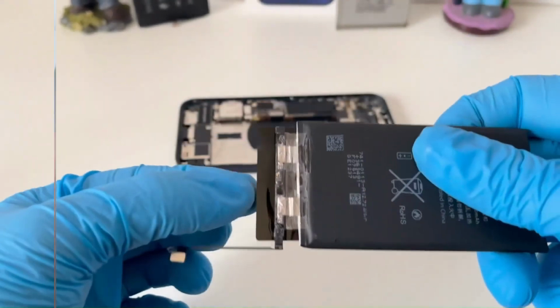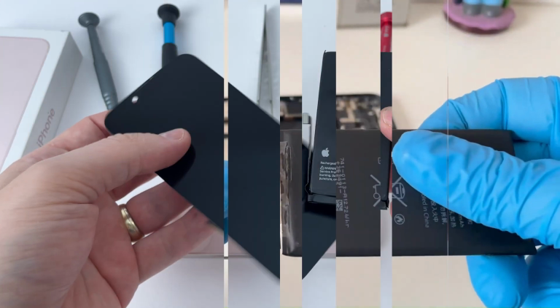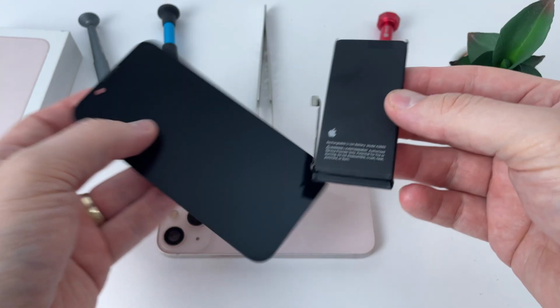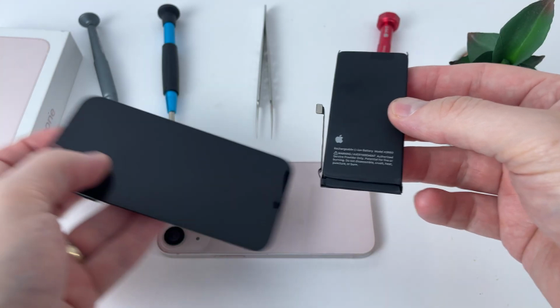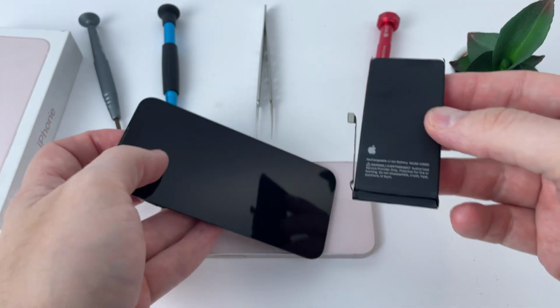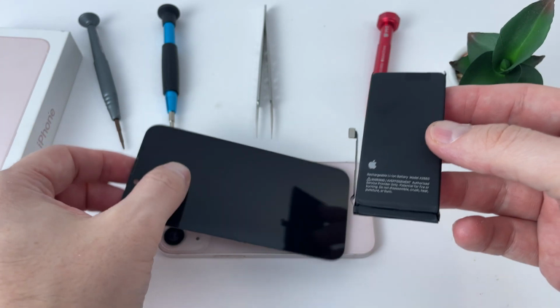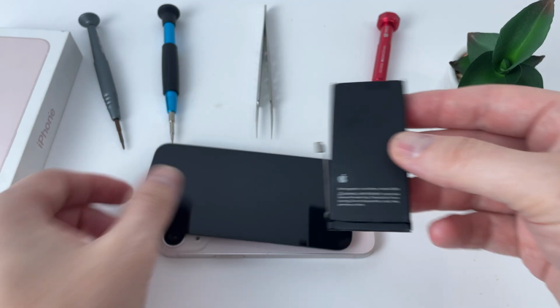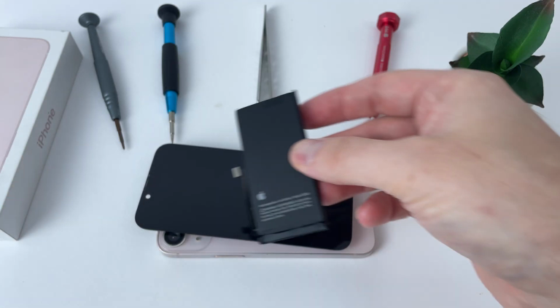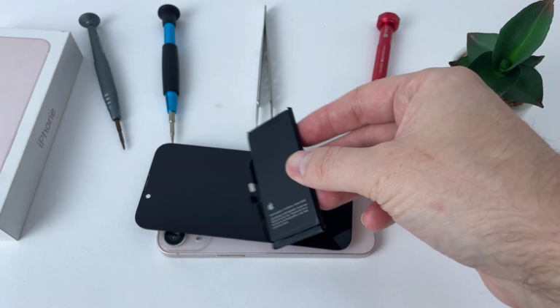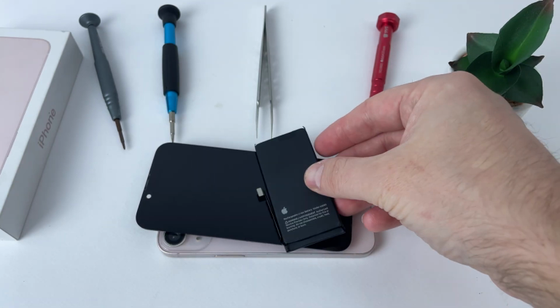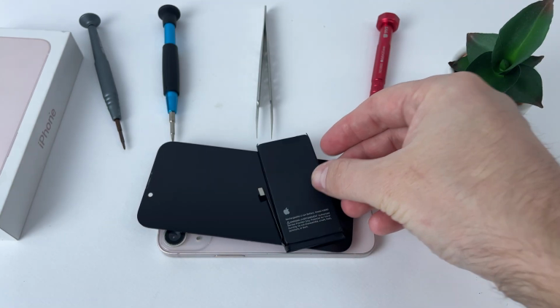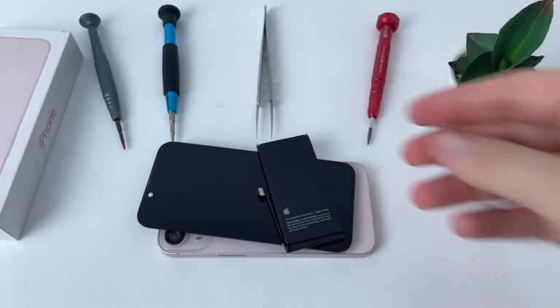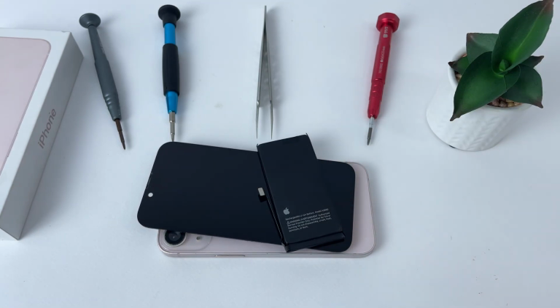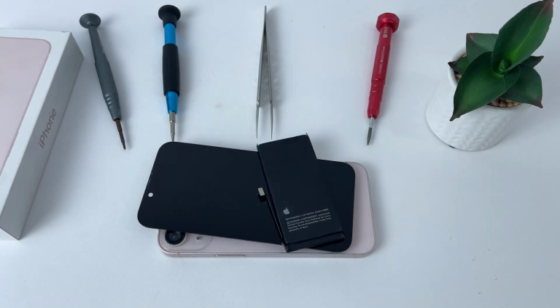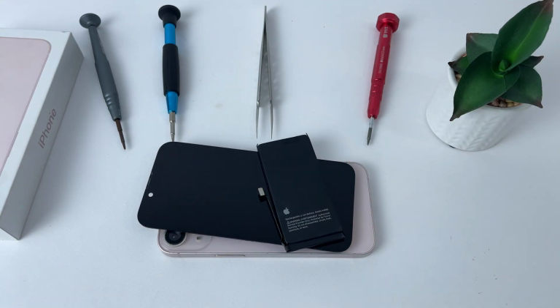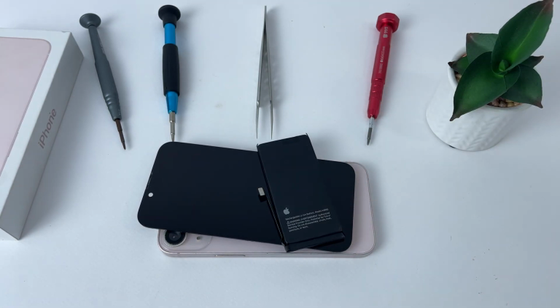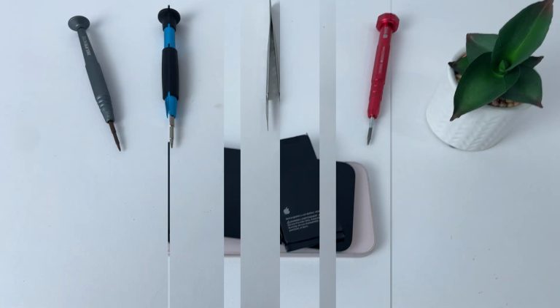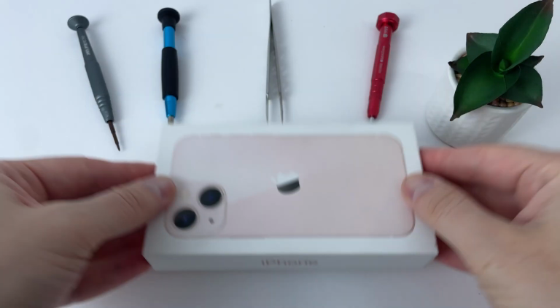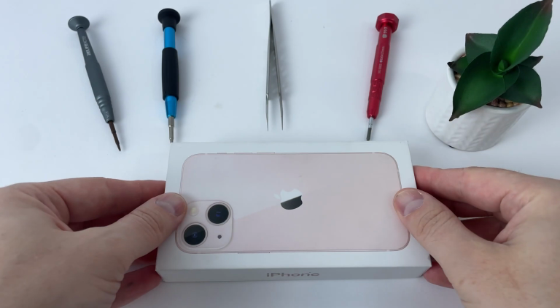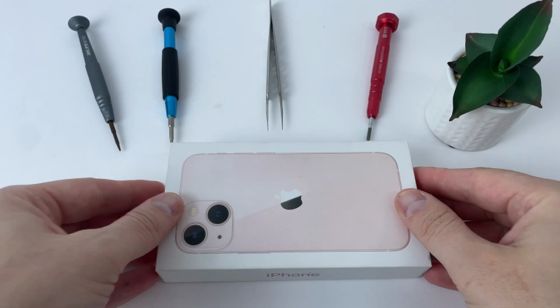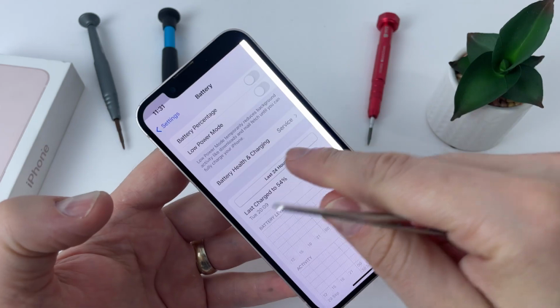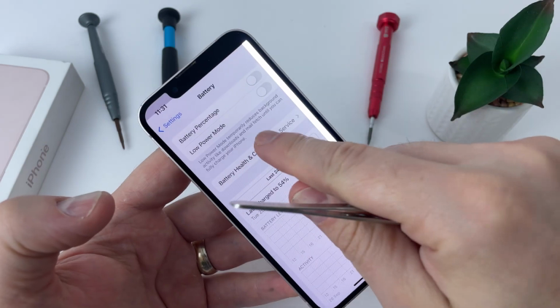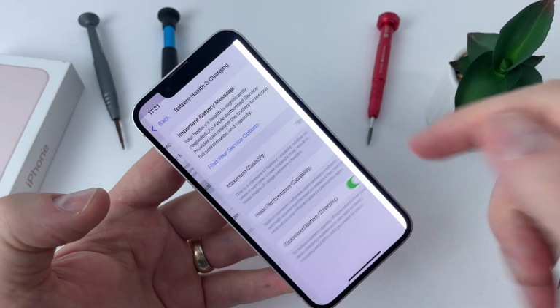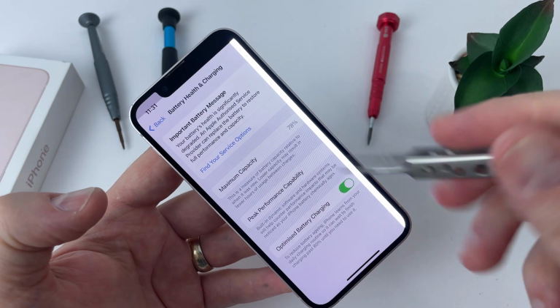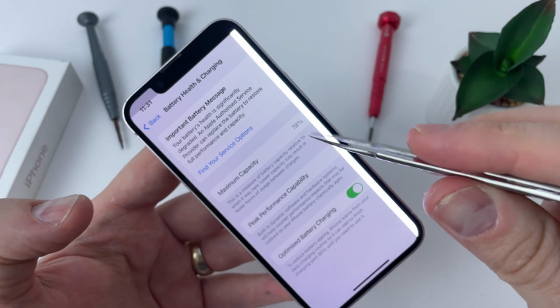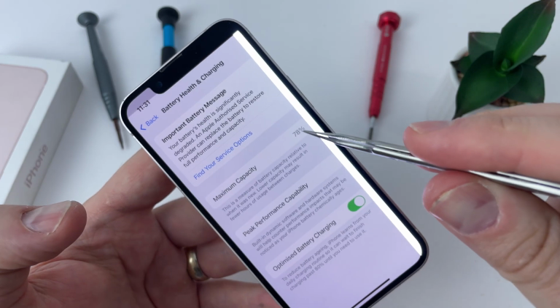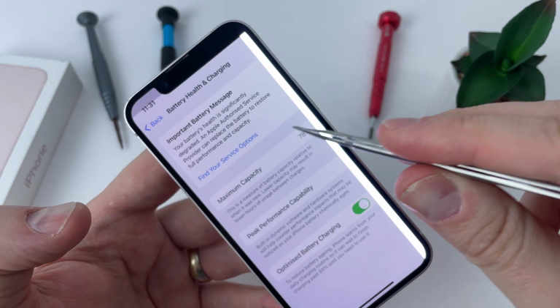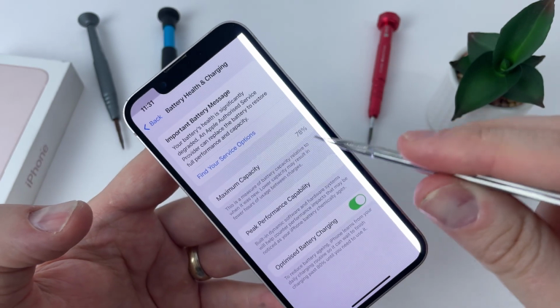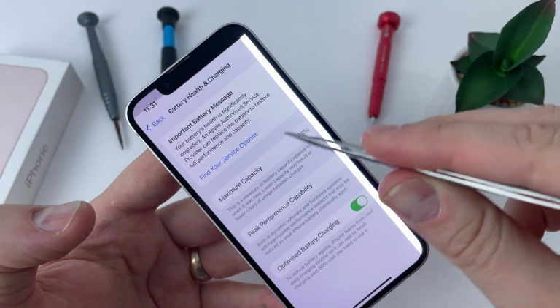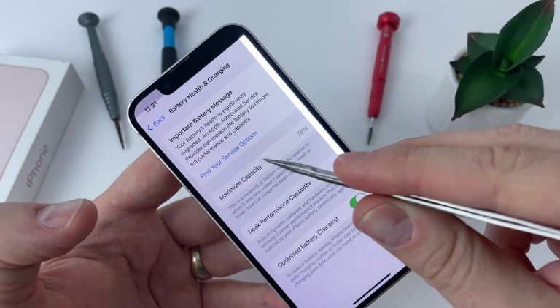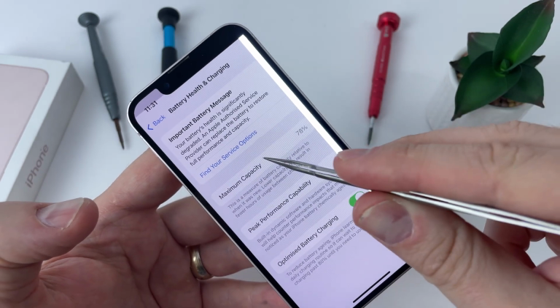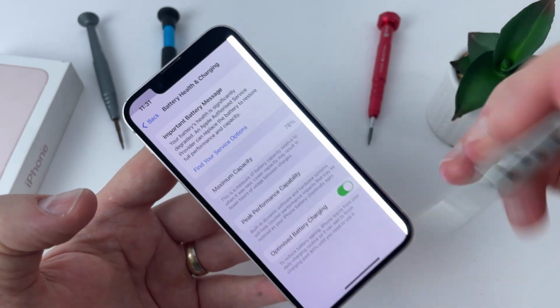Apple claimed that if you have the original parts and they are not from phones declared stolen, they will be configured automatically on iOS 18. So I took this phone that needs a new screen and a battery to test if it is true. Stay with me to find out and see the process.